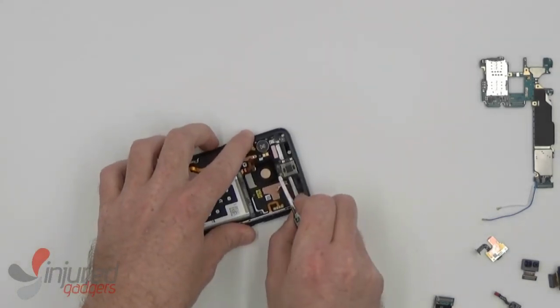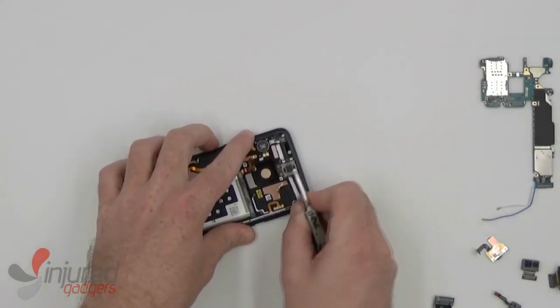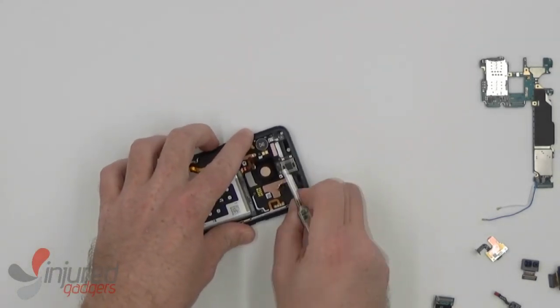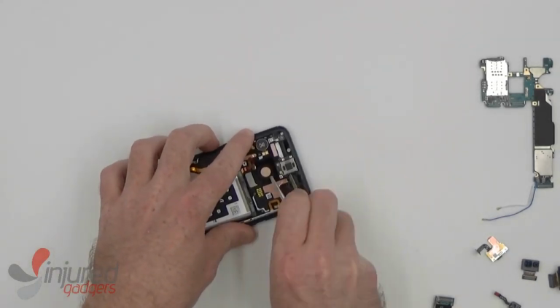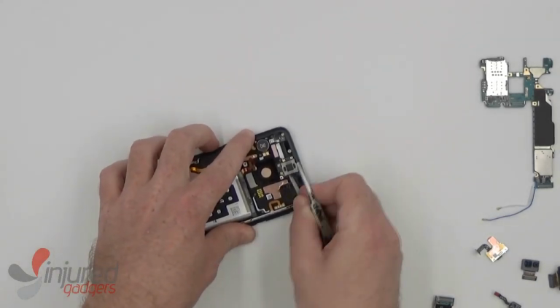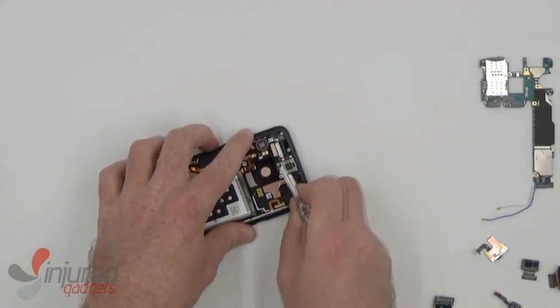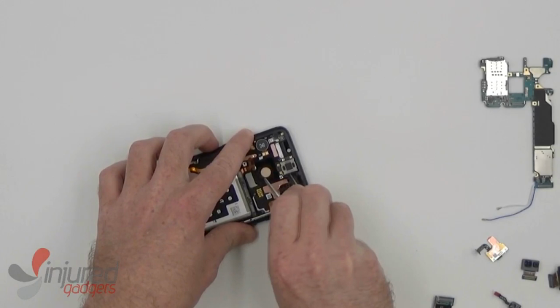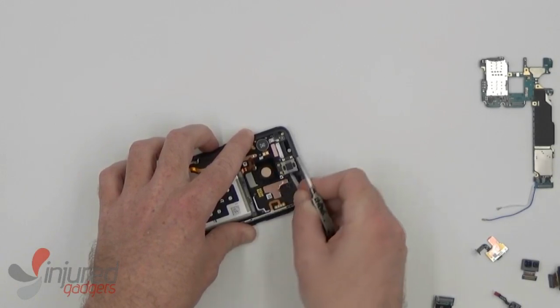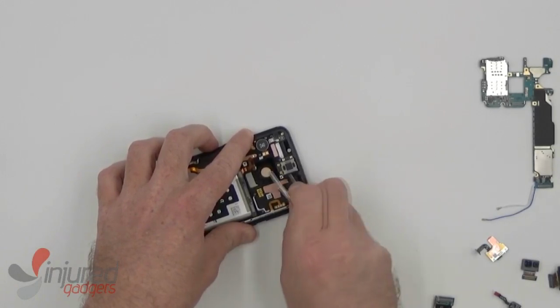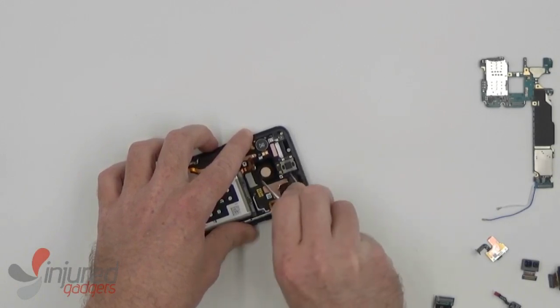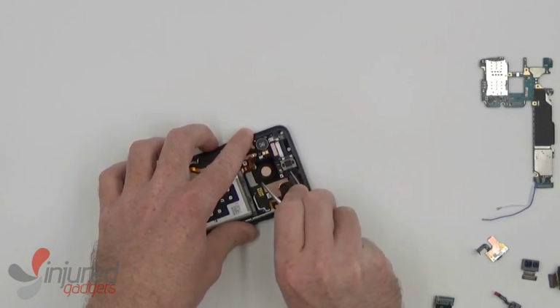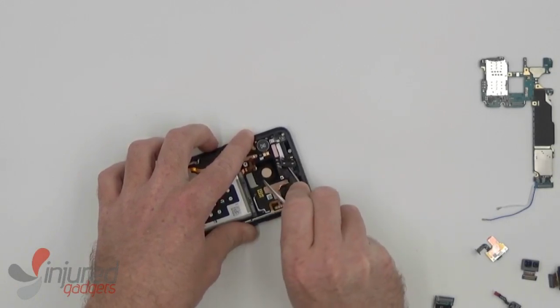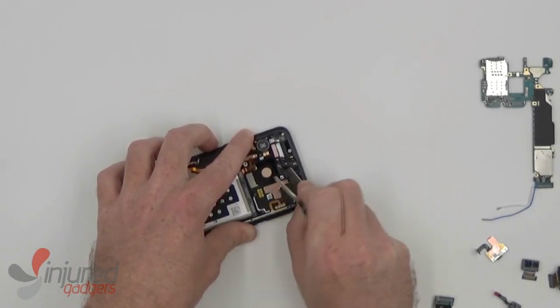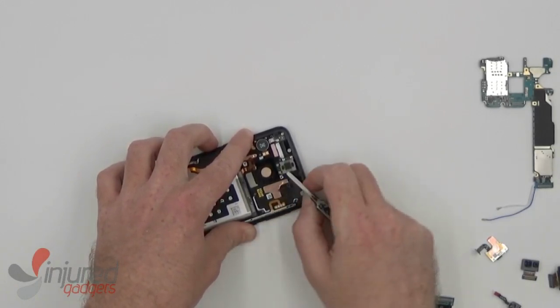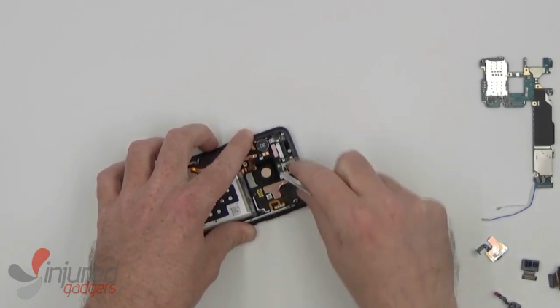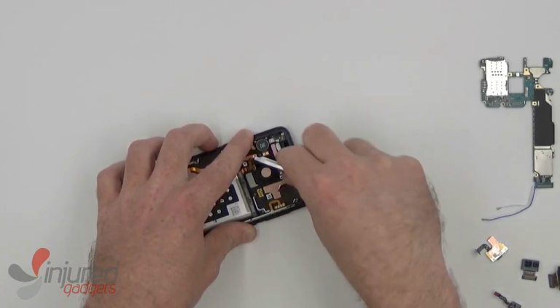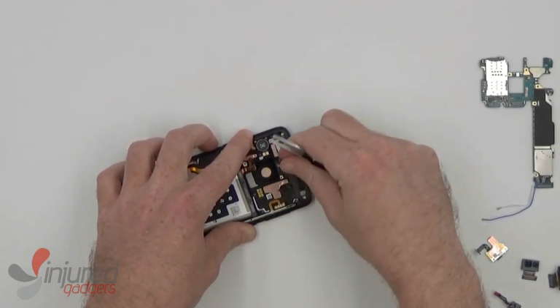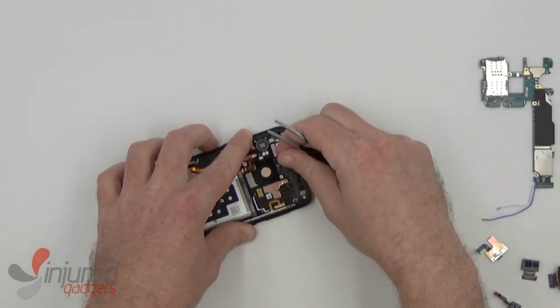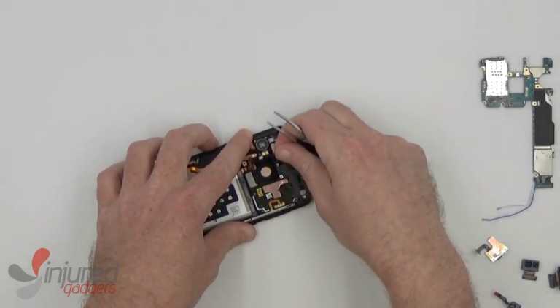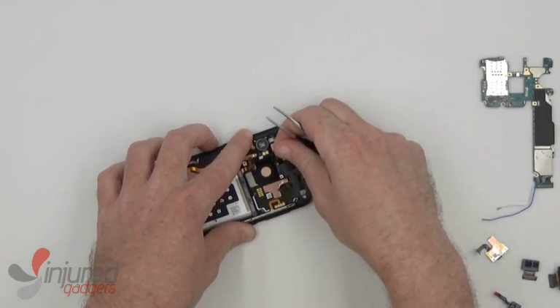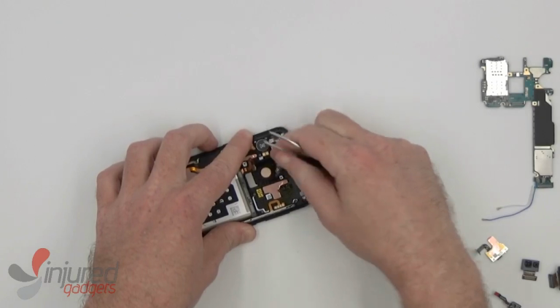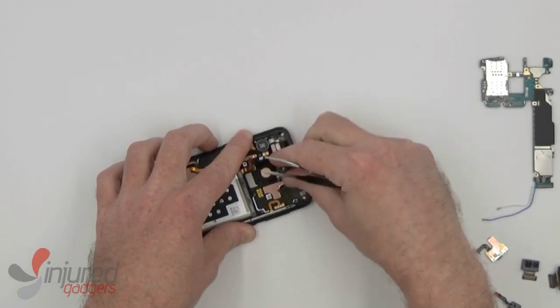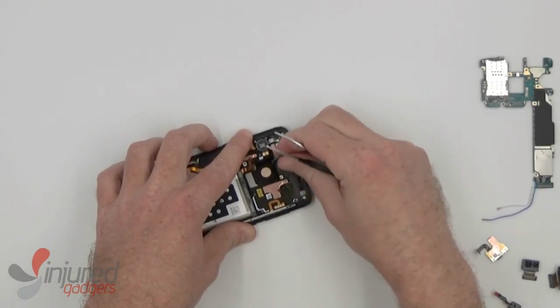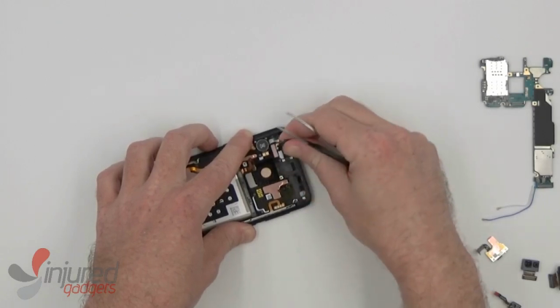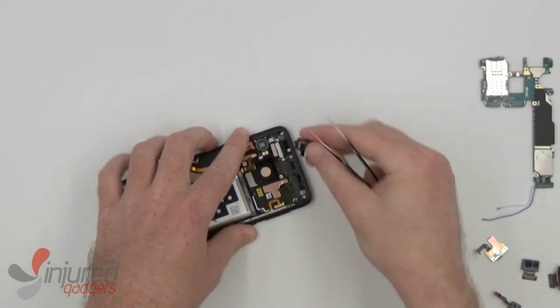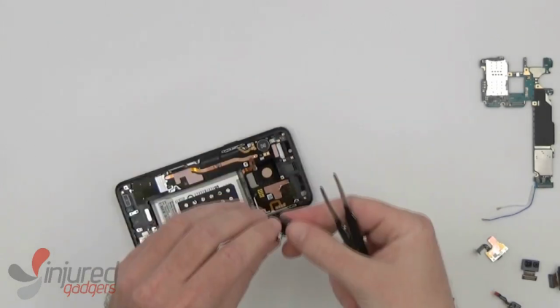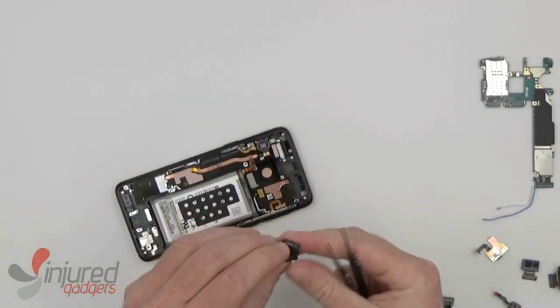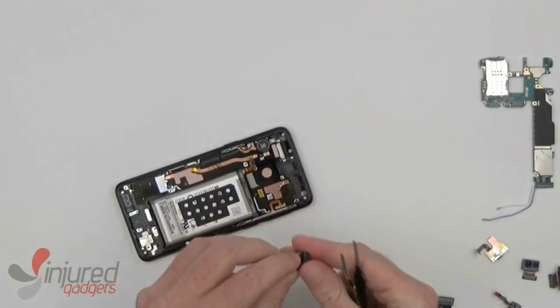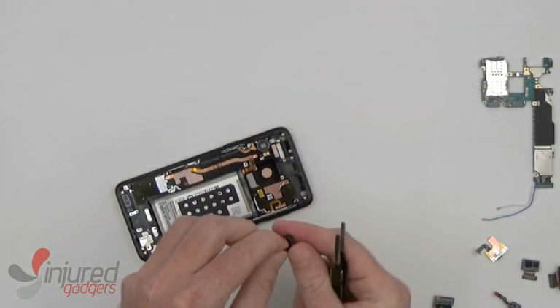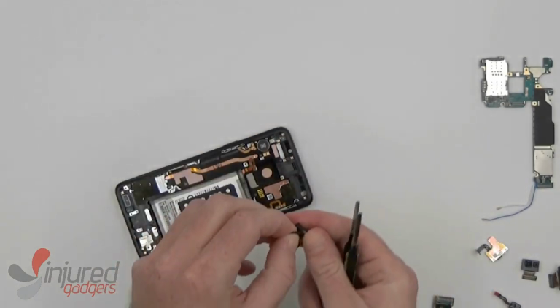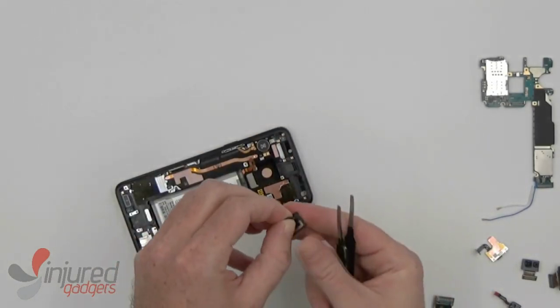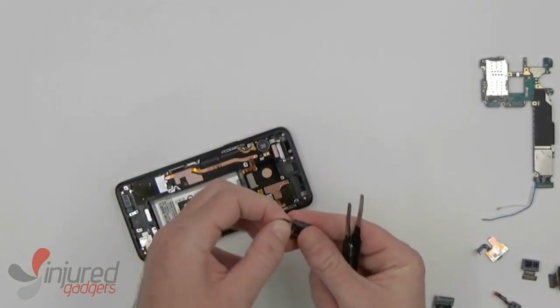And next is the ear speaker. There's a little notch in the side where you can fit in some blunt nose tweezers and just wiggle and pry it loose. It may take some work as the adhesive is usually pretty strong.